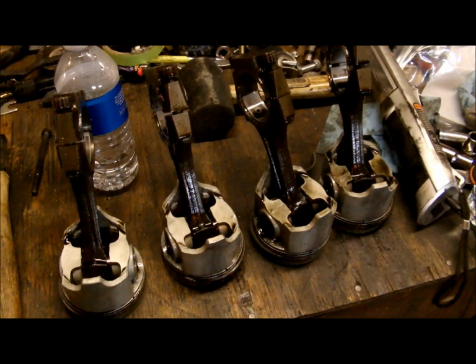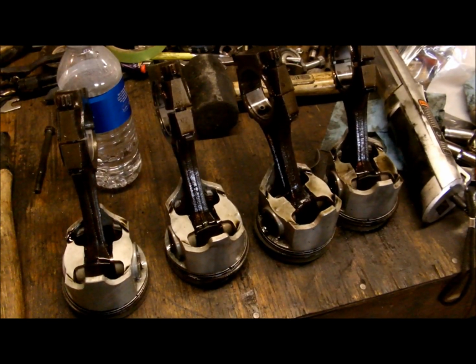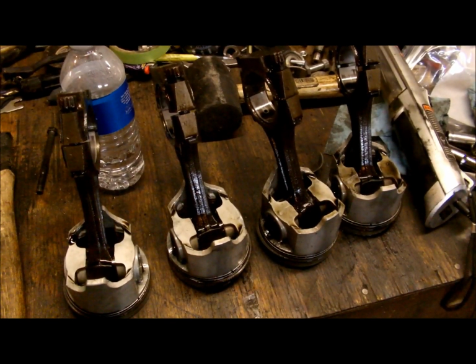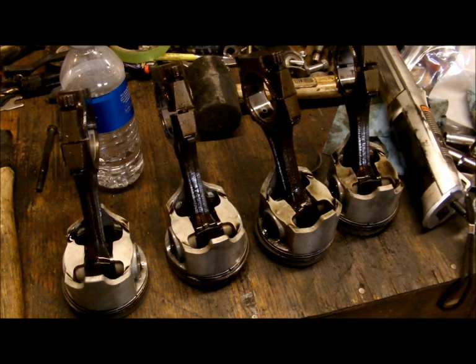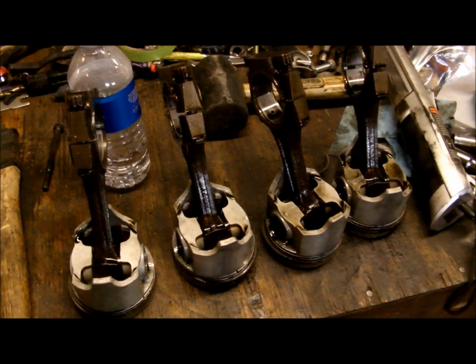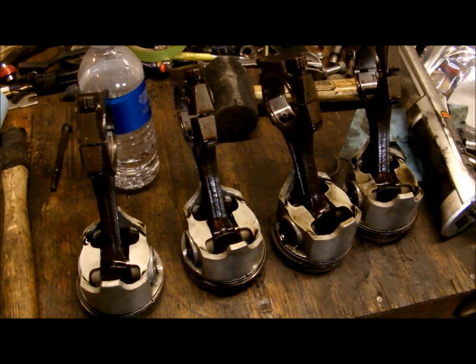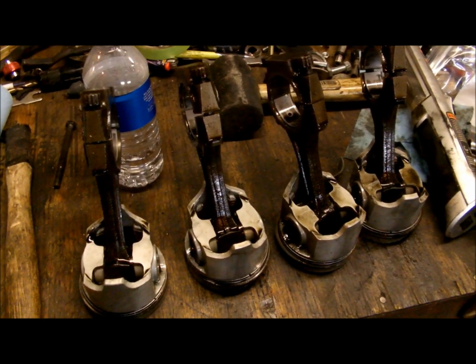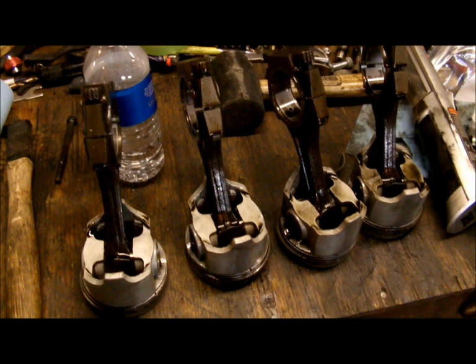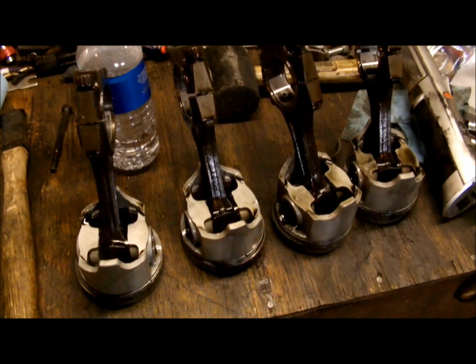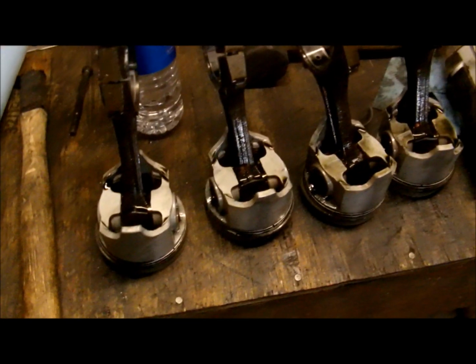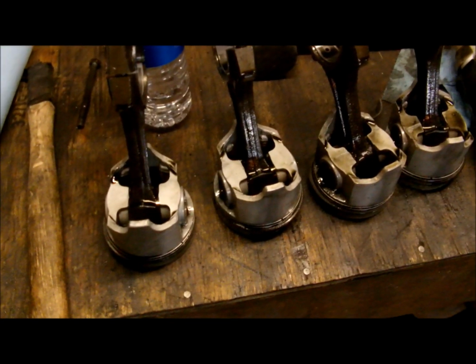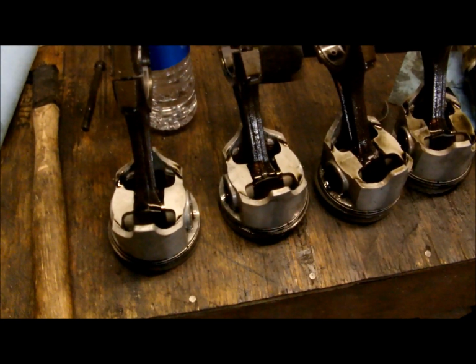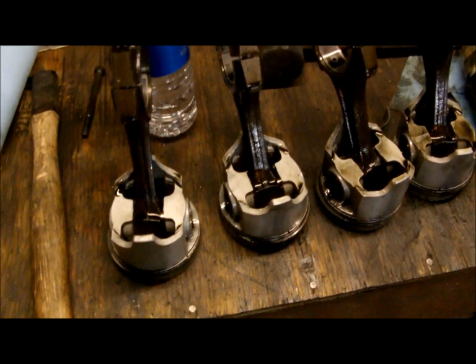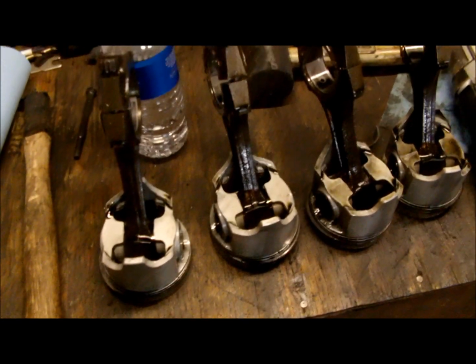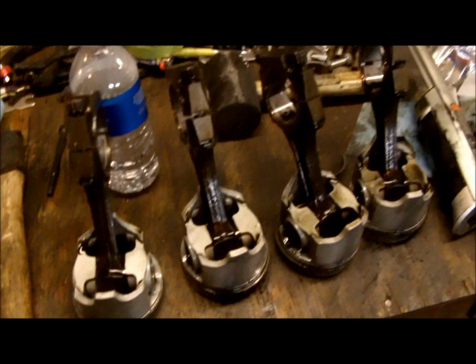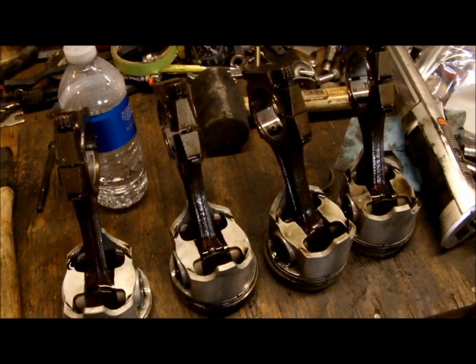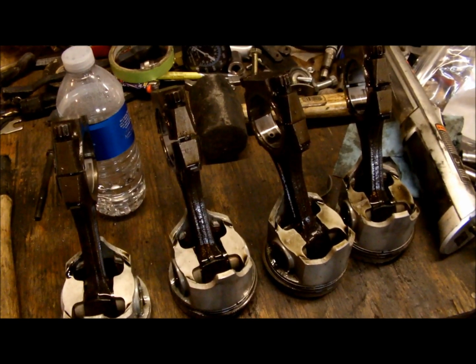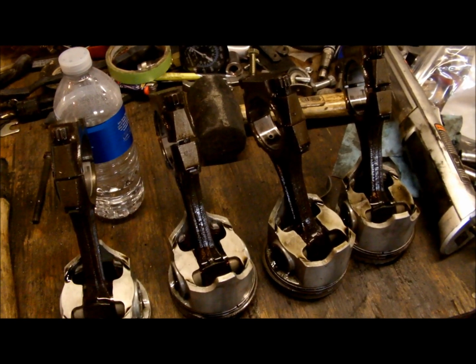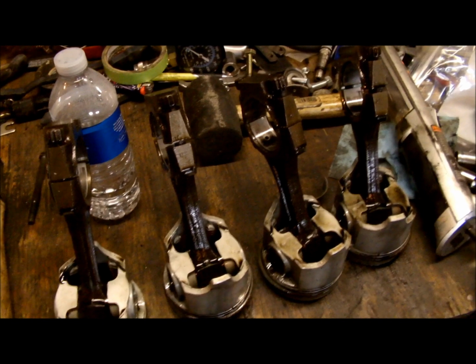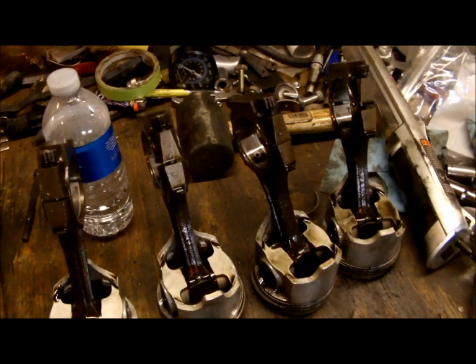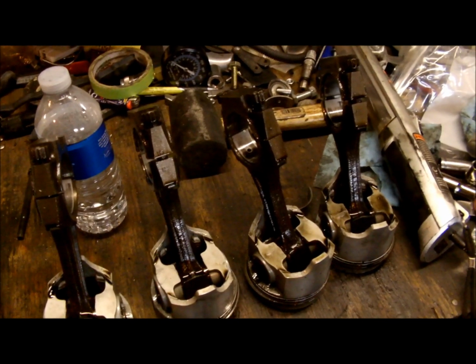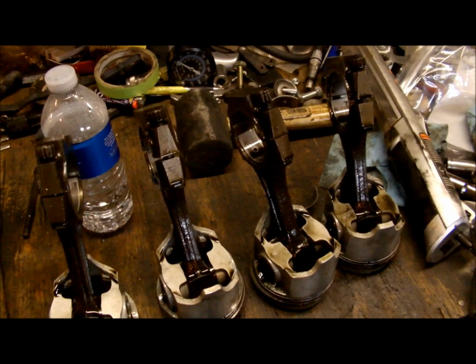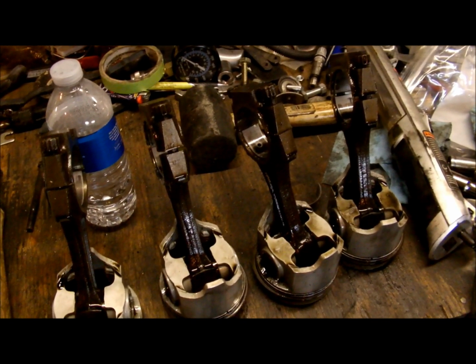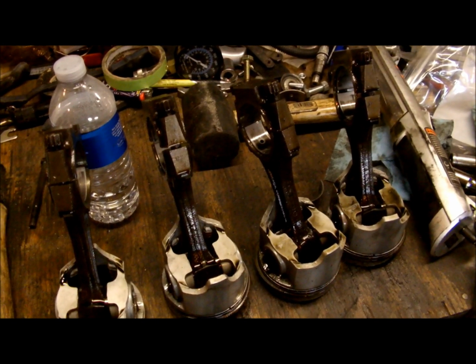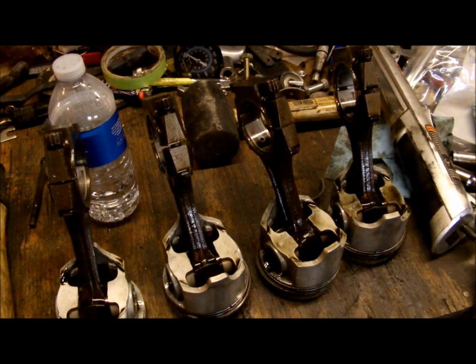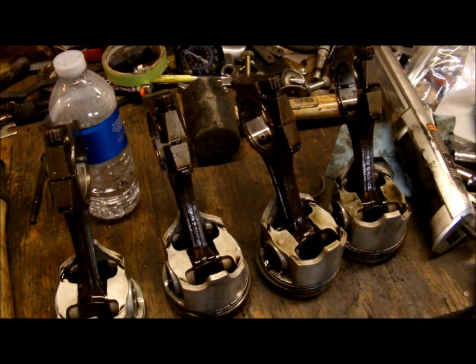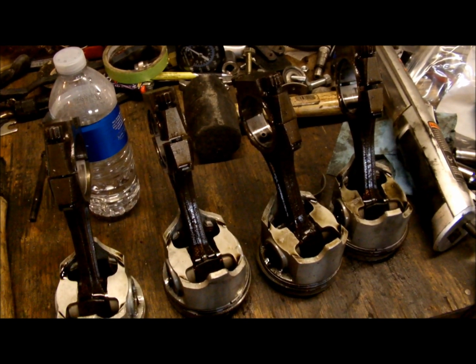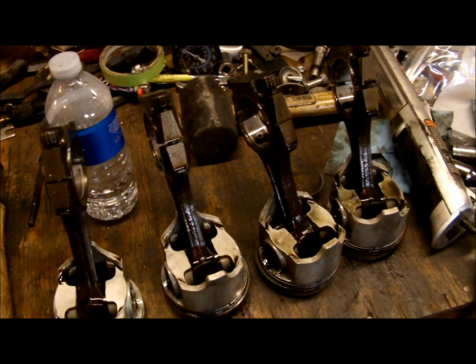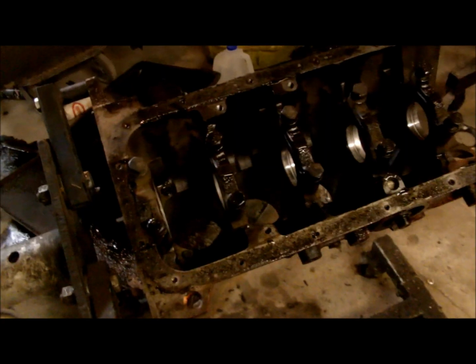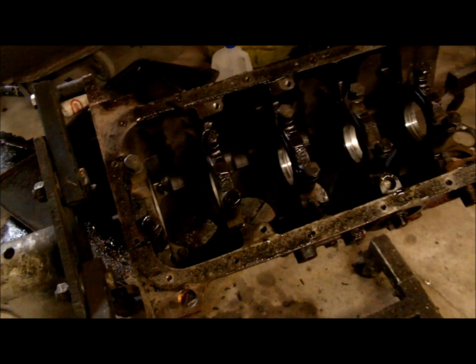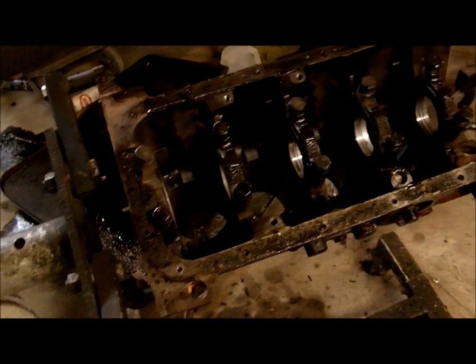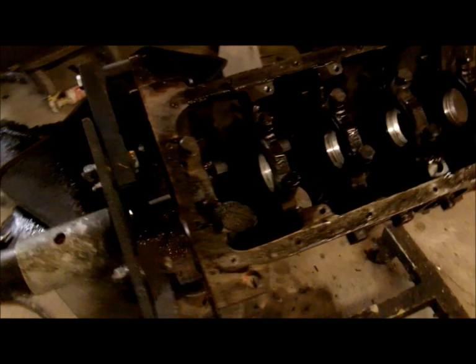I wish I had known that before I honed it — I didn't clean the pistons off until after I honed the bores. I probably could have thrown these back in with the same rings, but now there's a fresh hone on it and I don't really think that's a good idea.